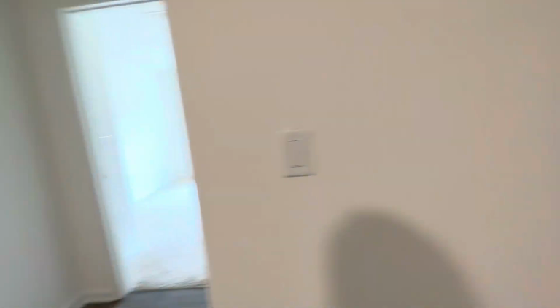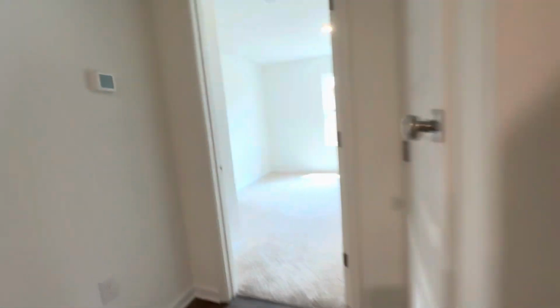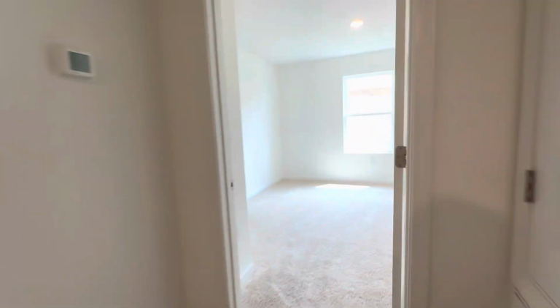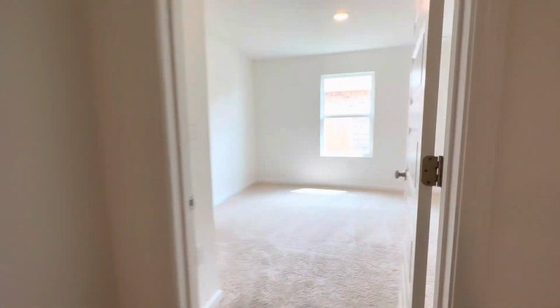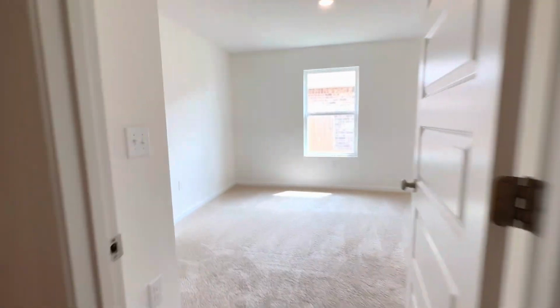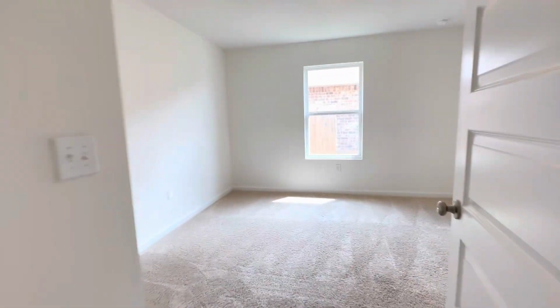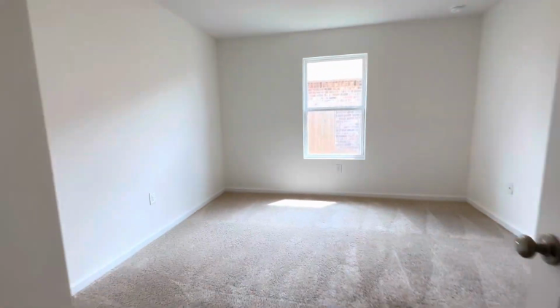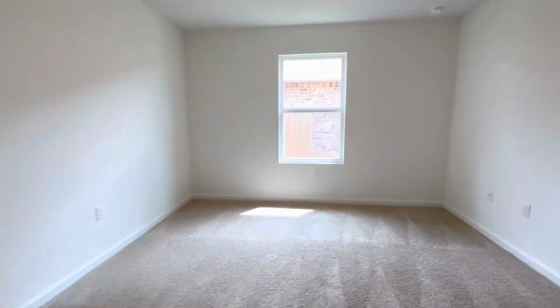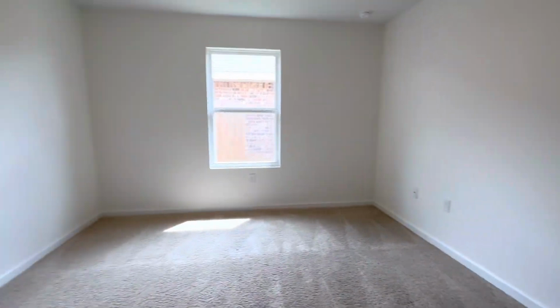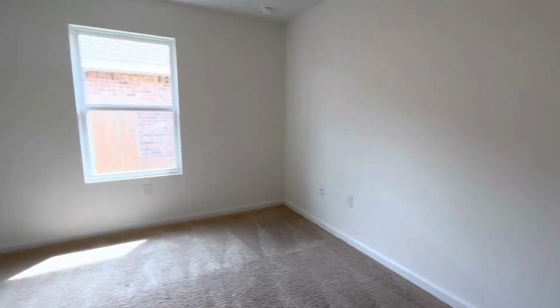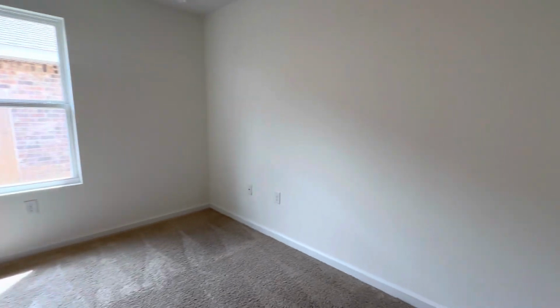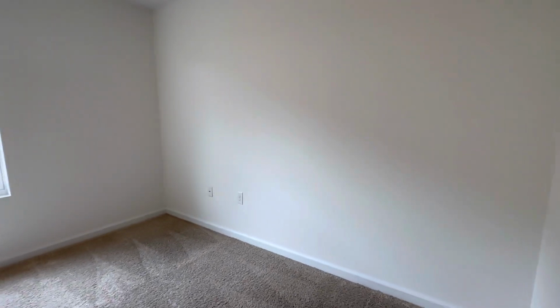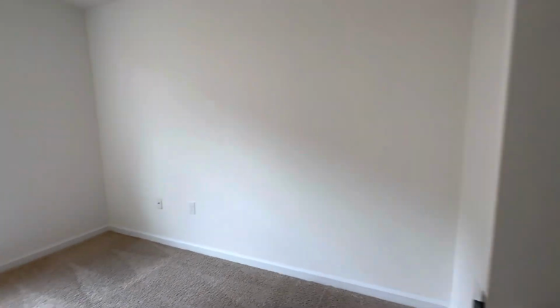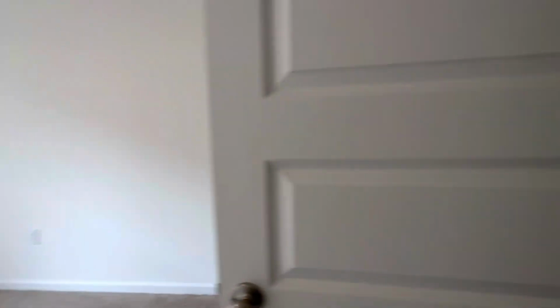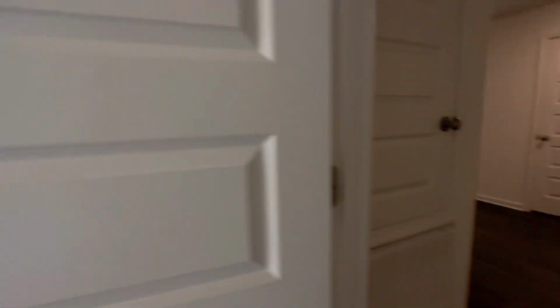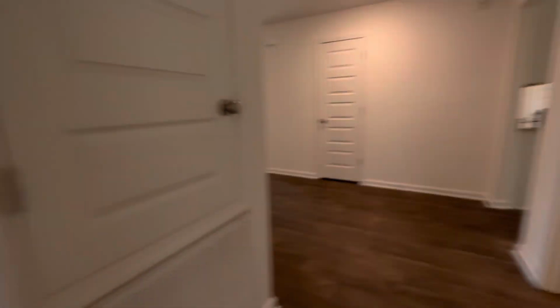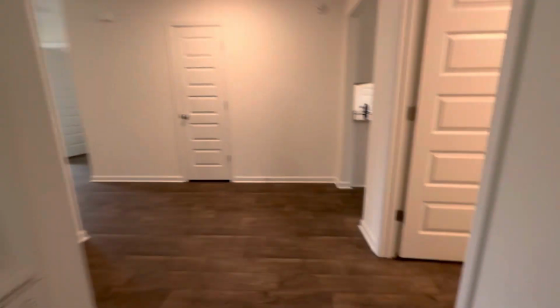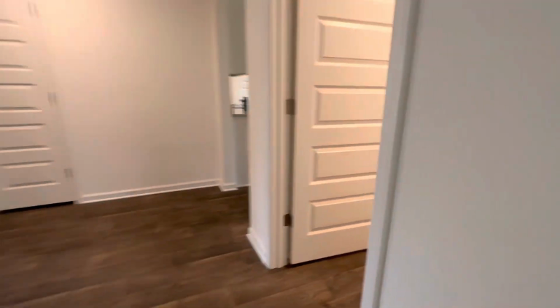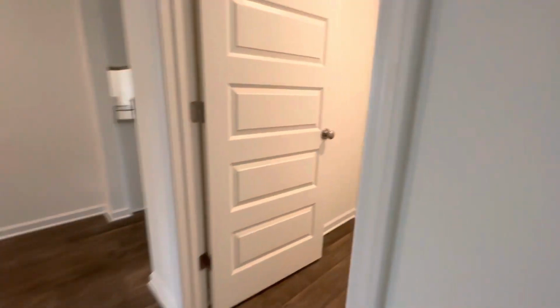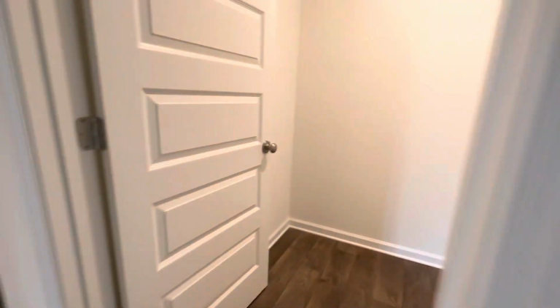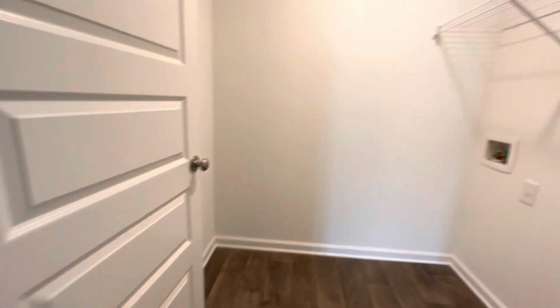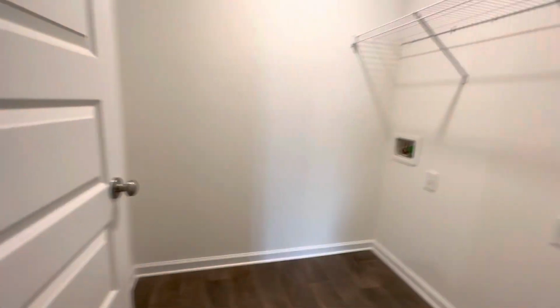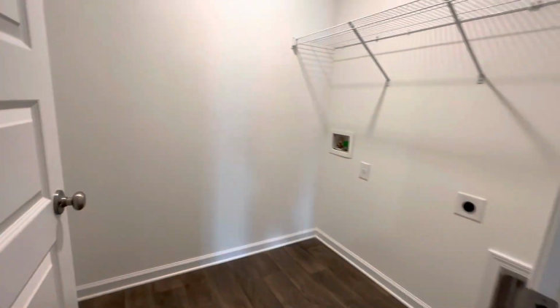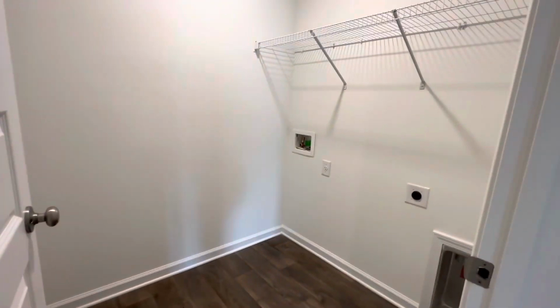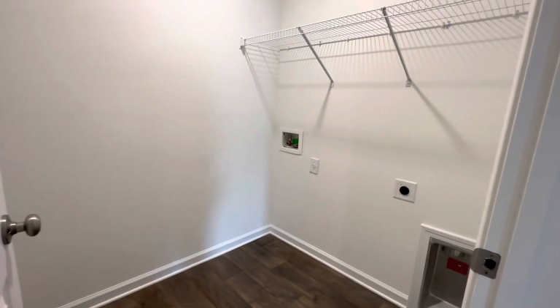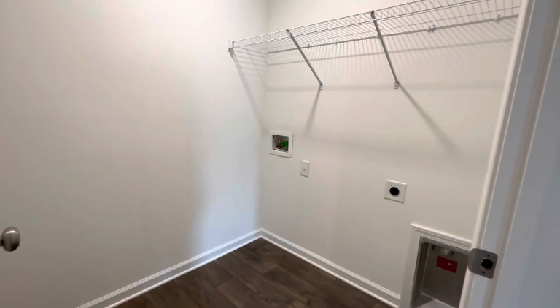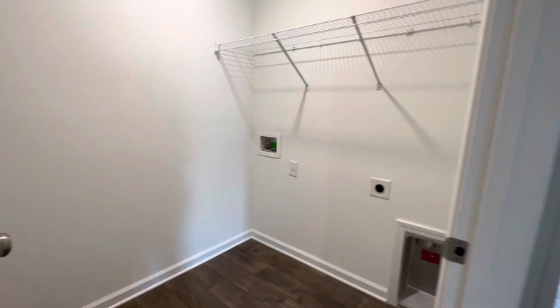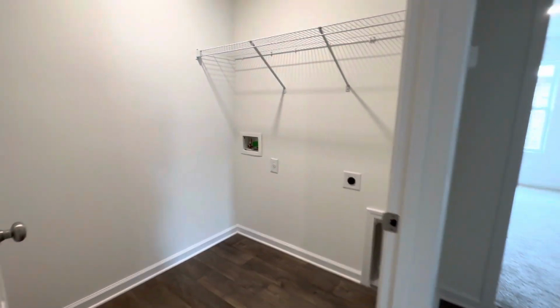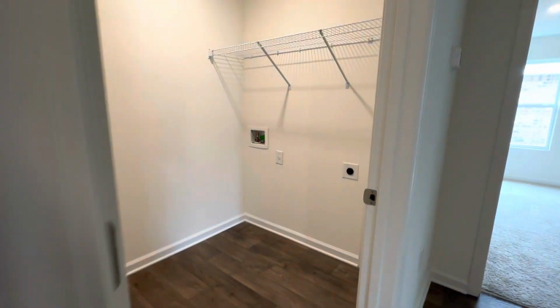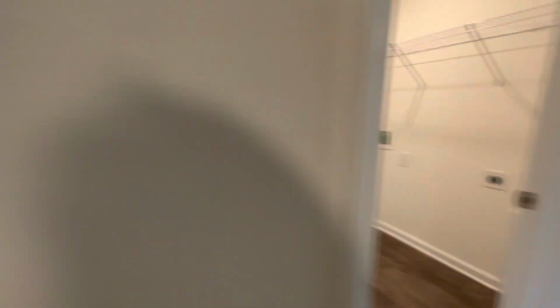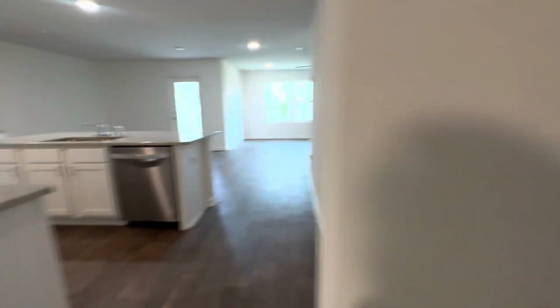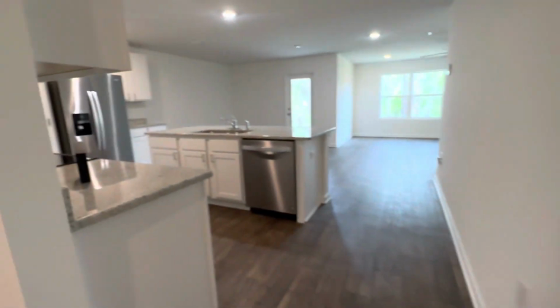Bedroom number three. This is your laundry area, set up for an electric dryer.